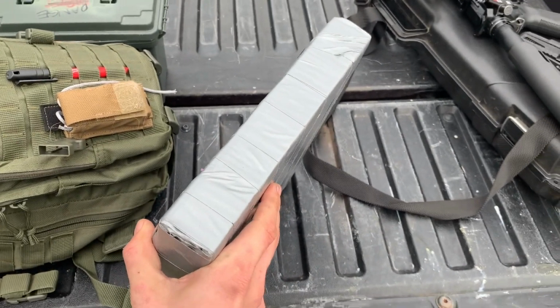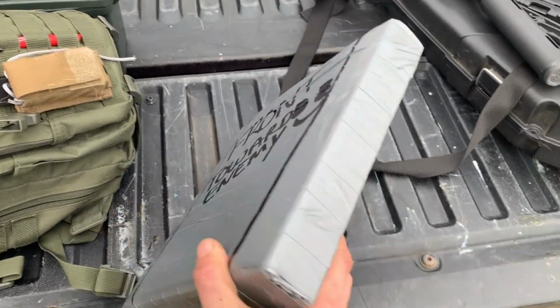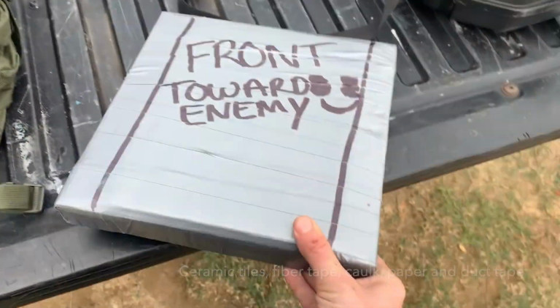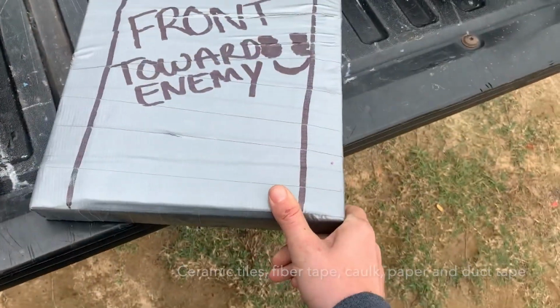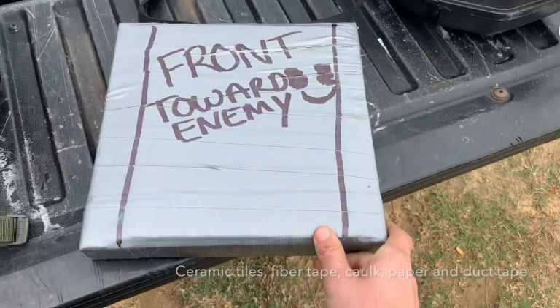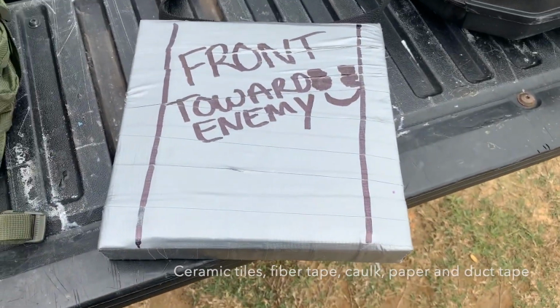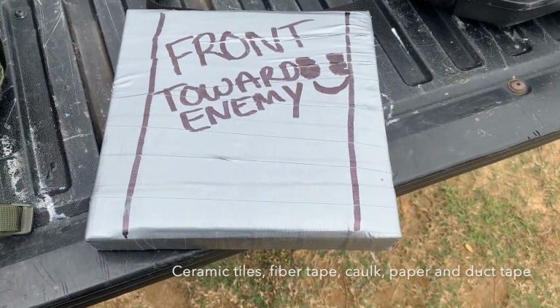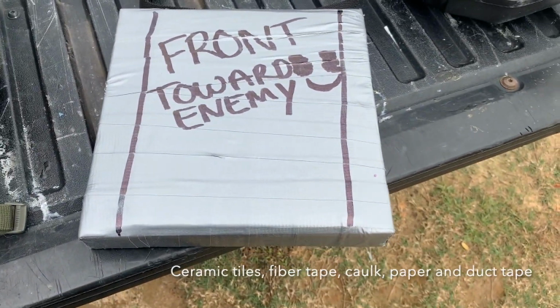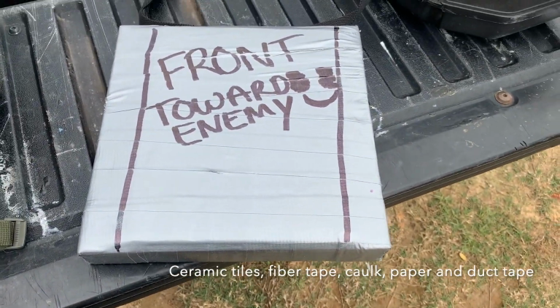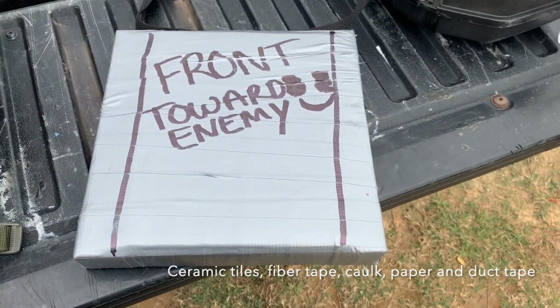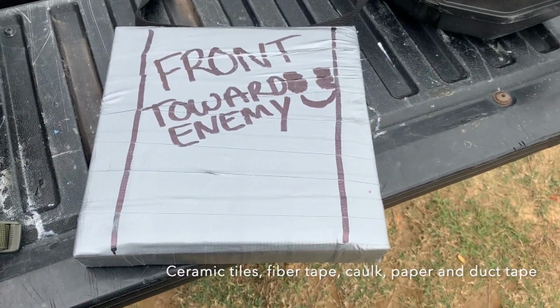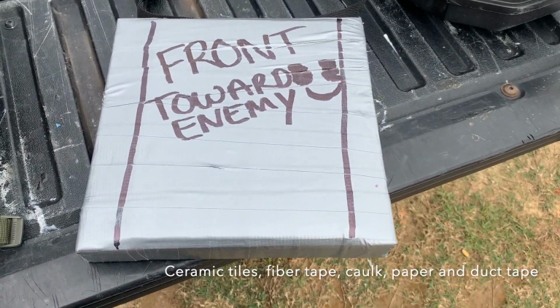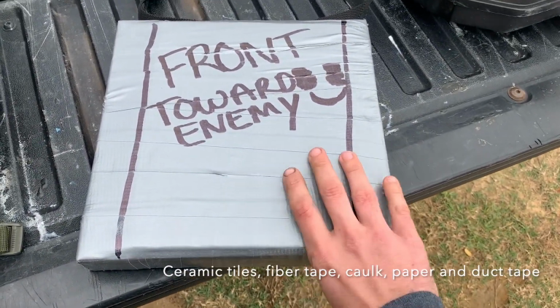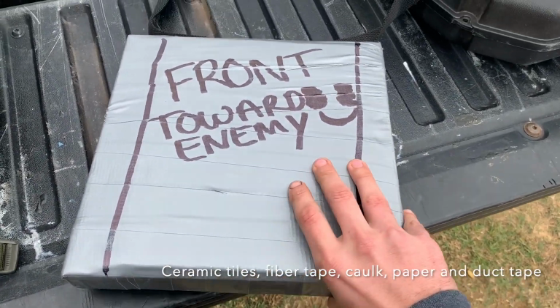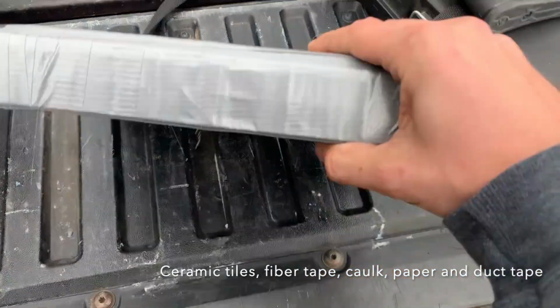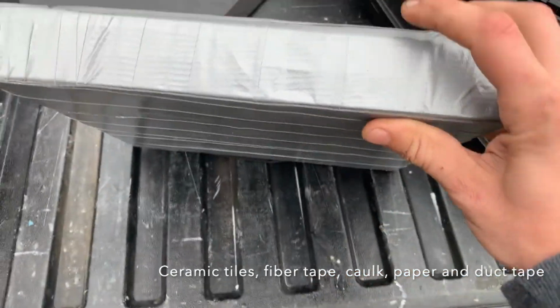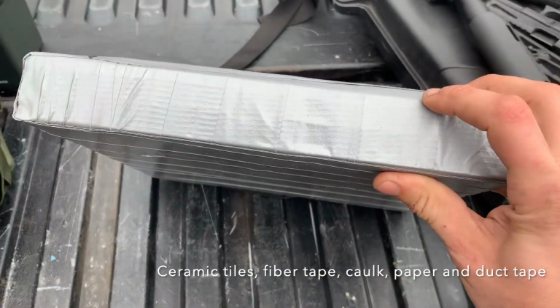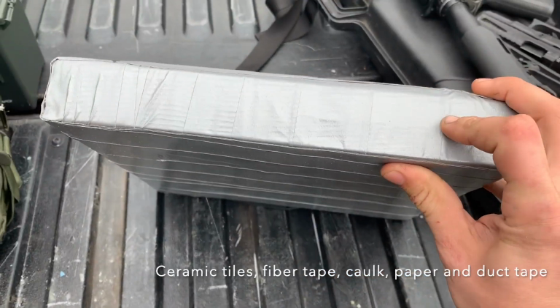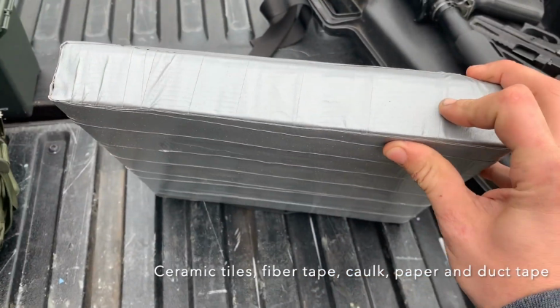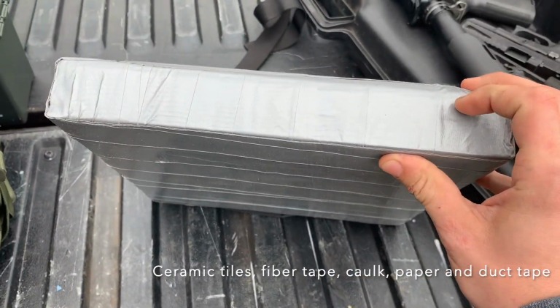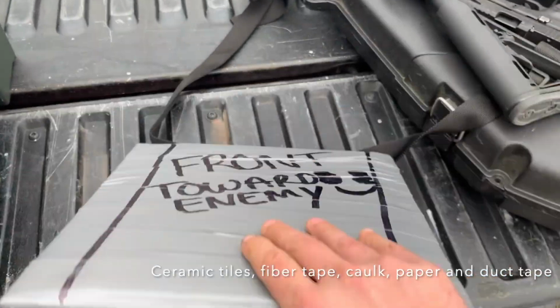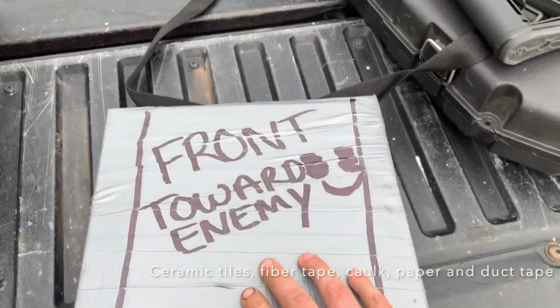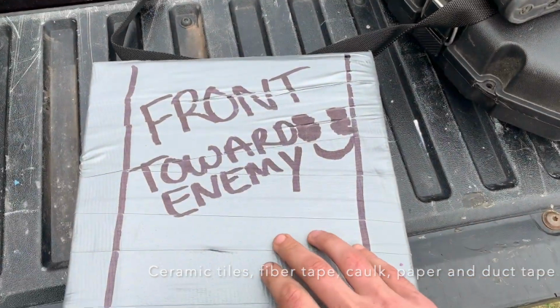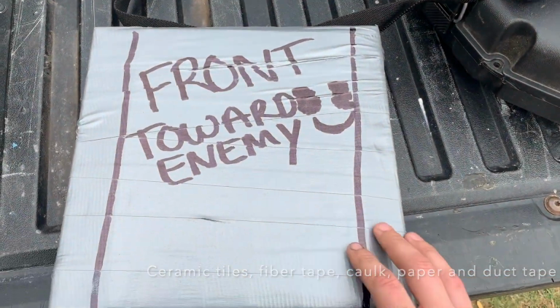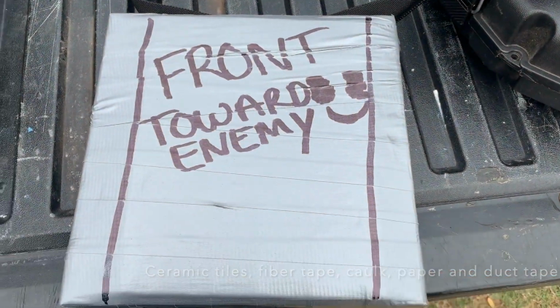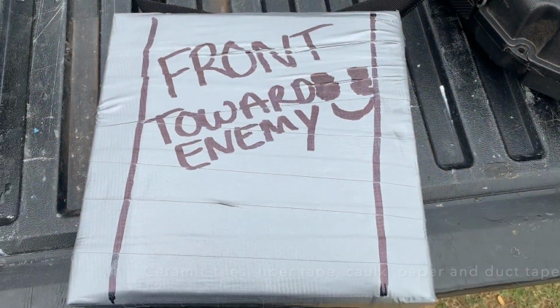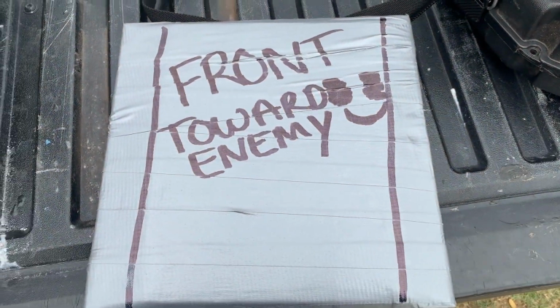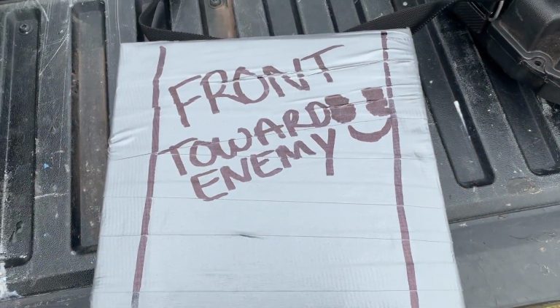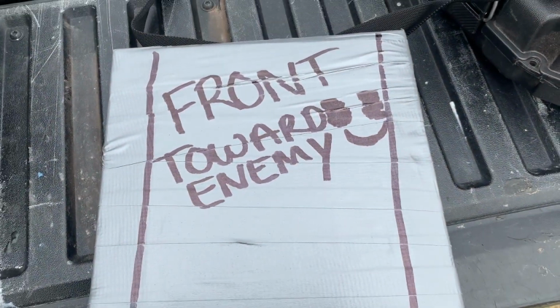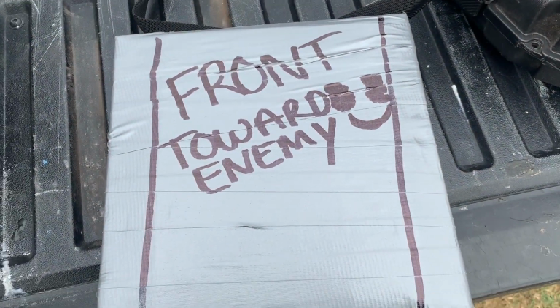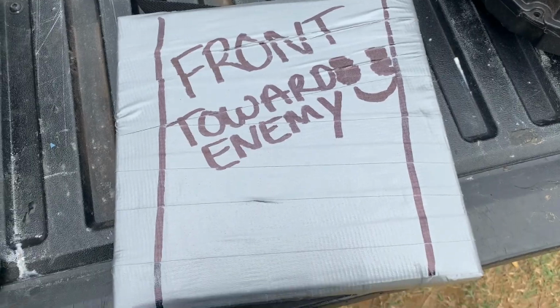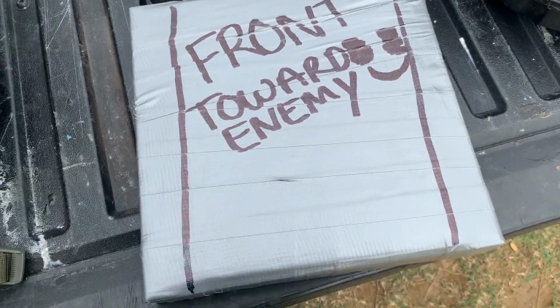The second plate is made out of three ceramic tiles. Inside it? Paper and caulk — kind of went a similar route to me.